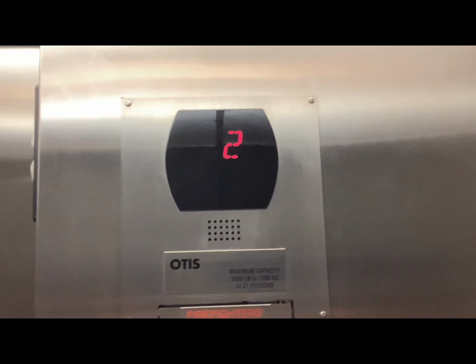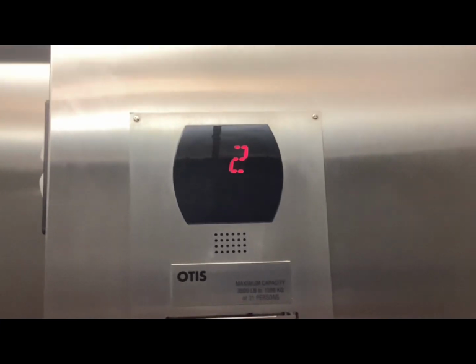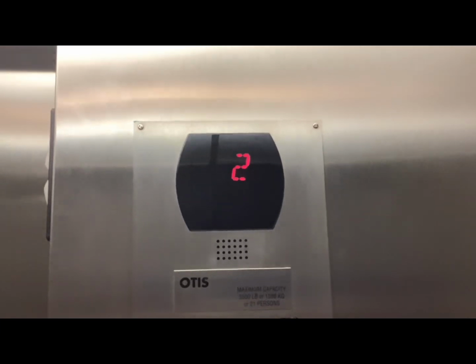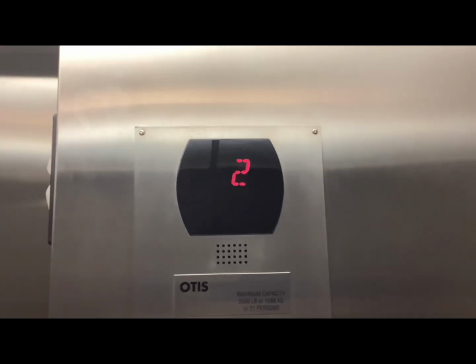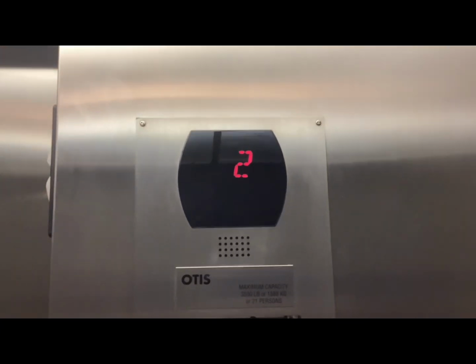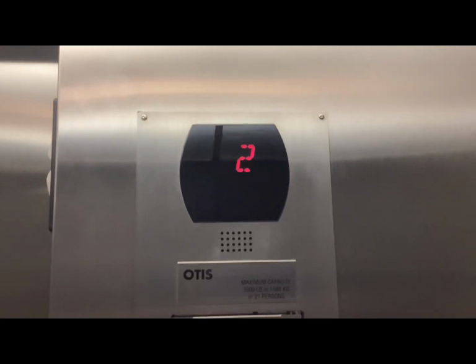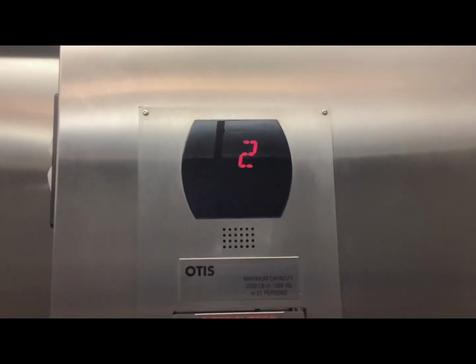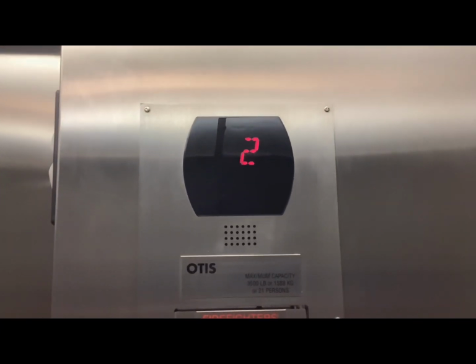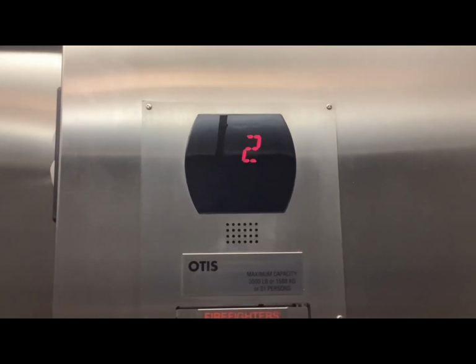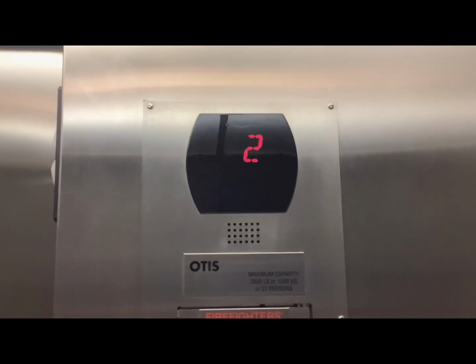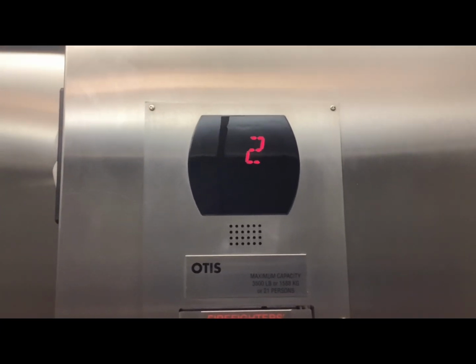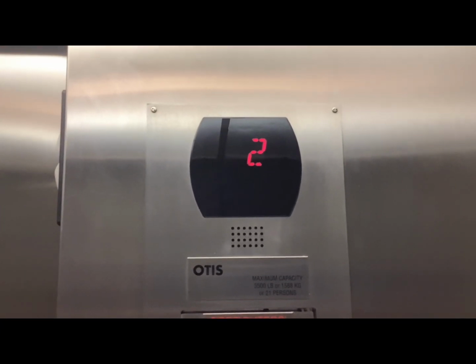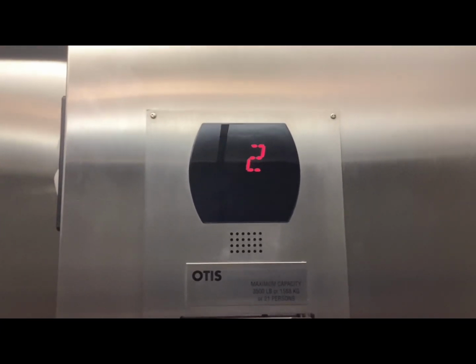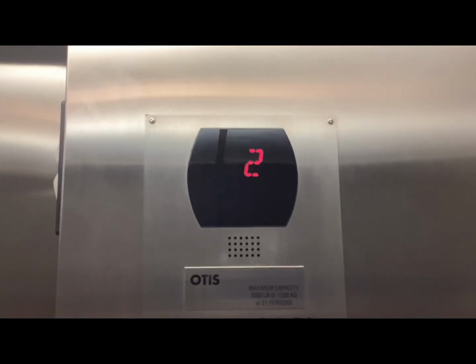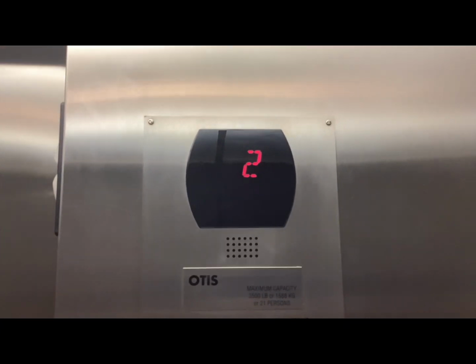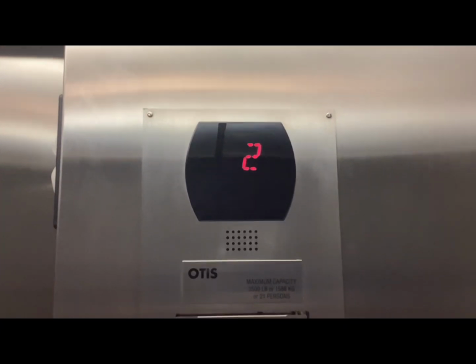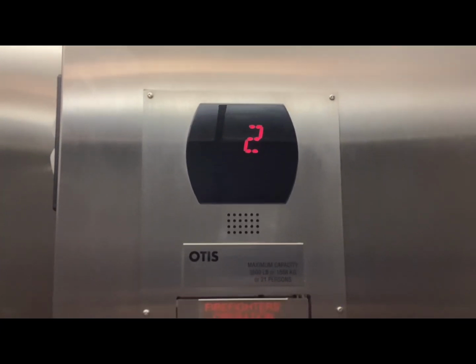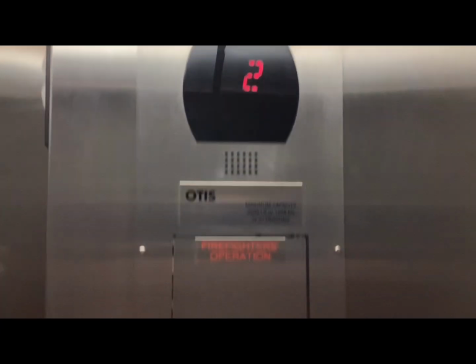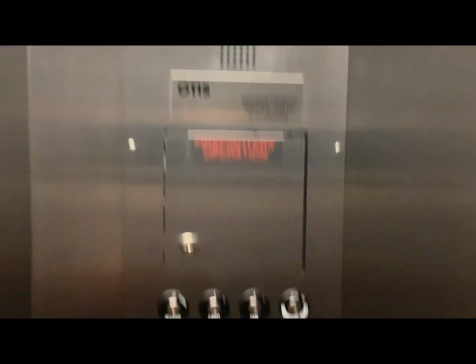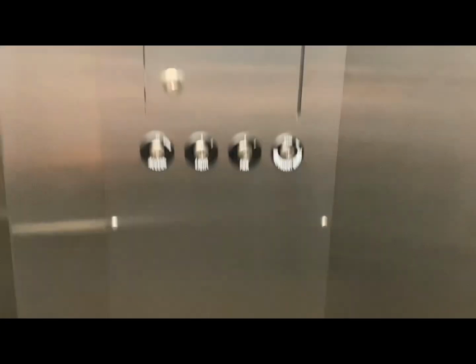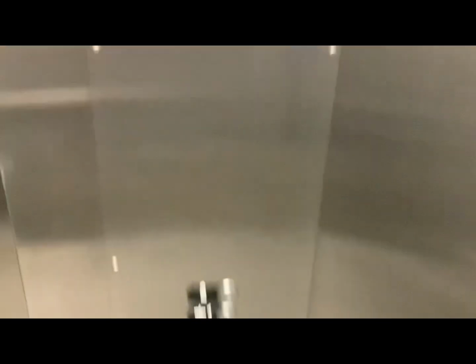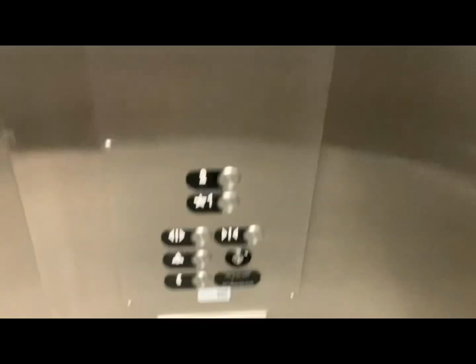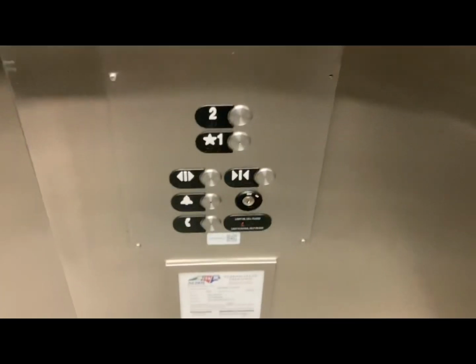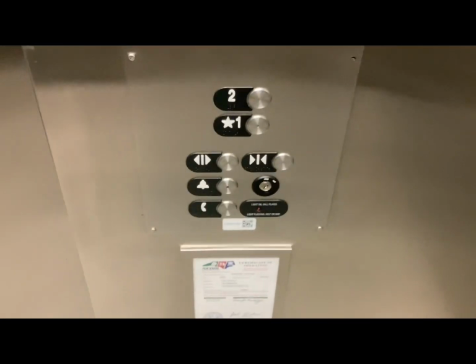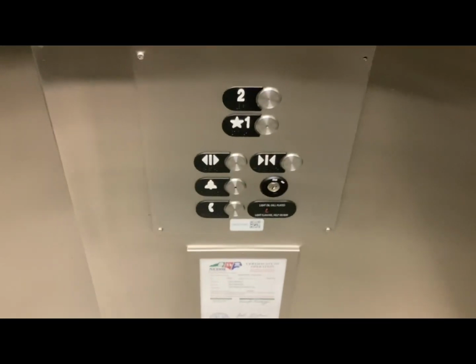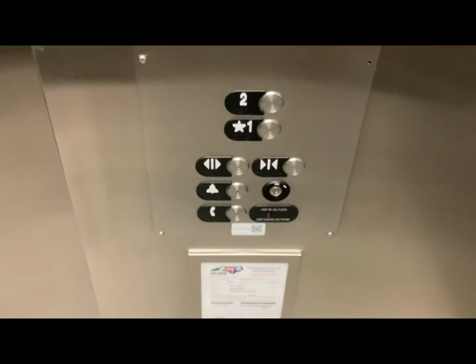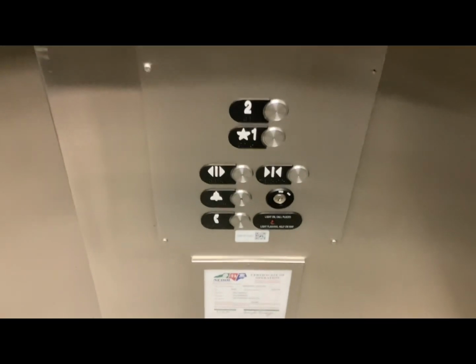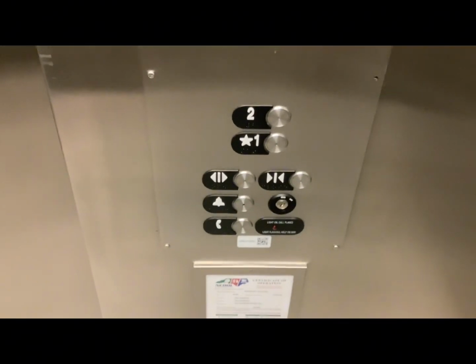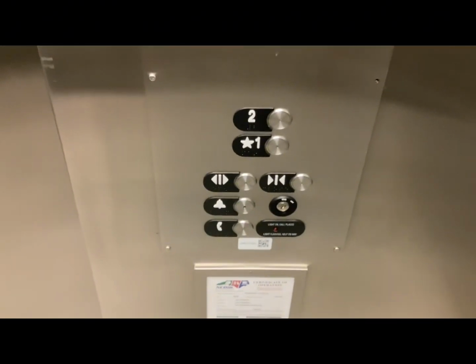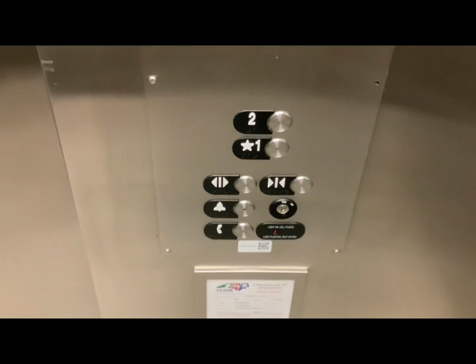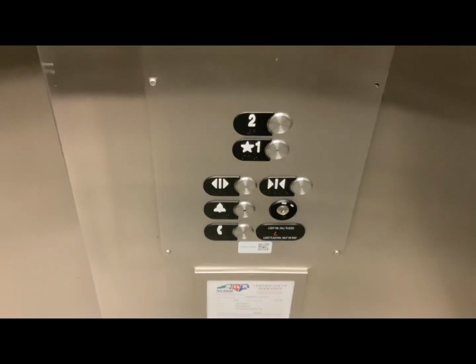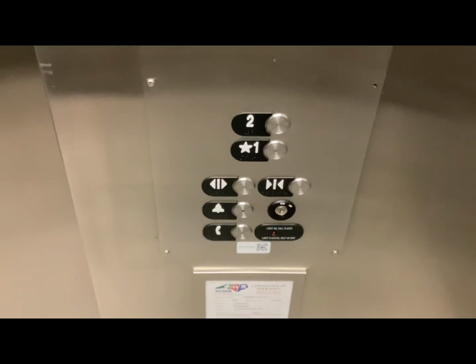Watch this. Now we're parking on one — it says door opening. It's going to go straight and starting to stop.